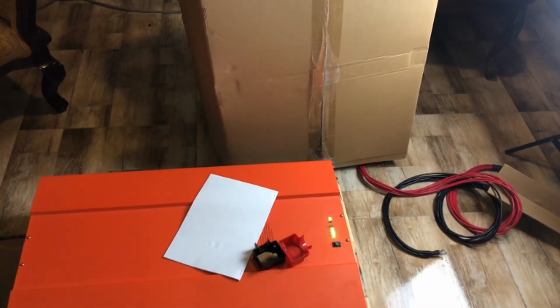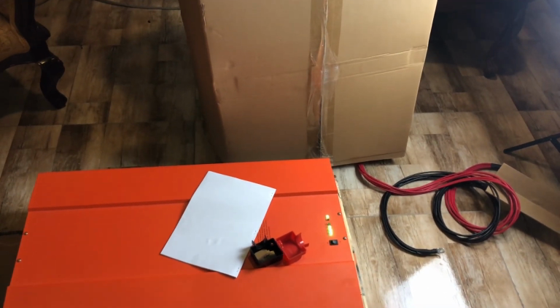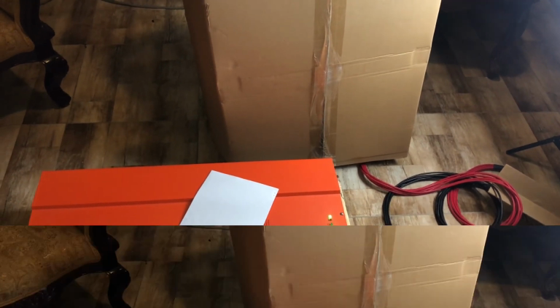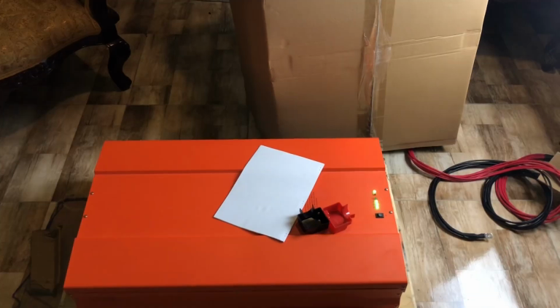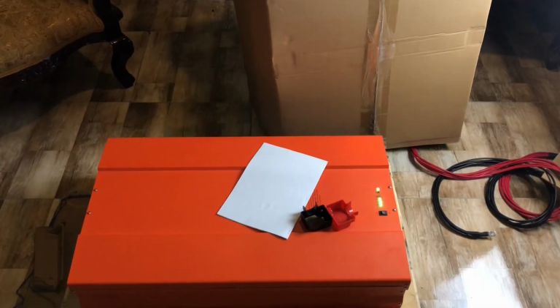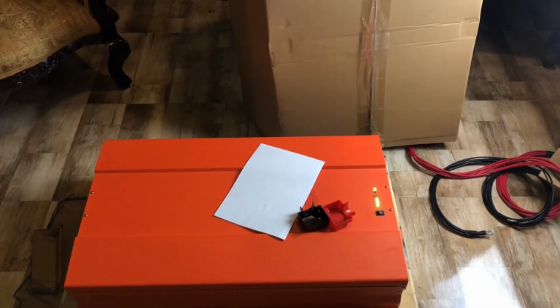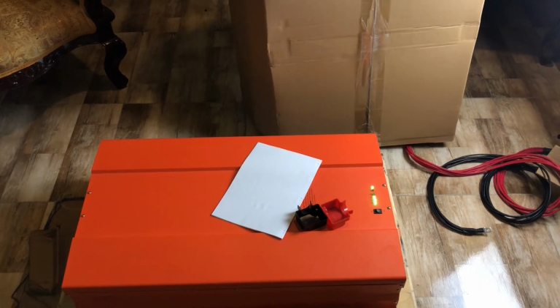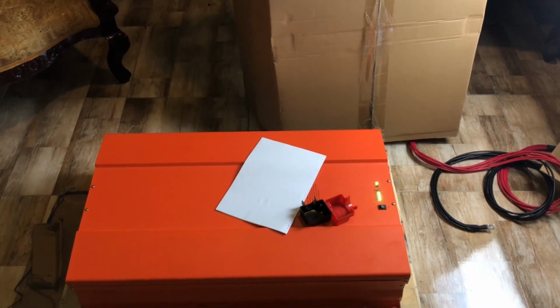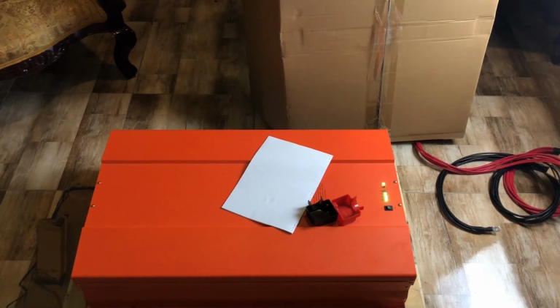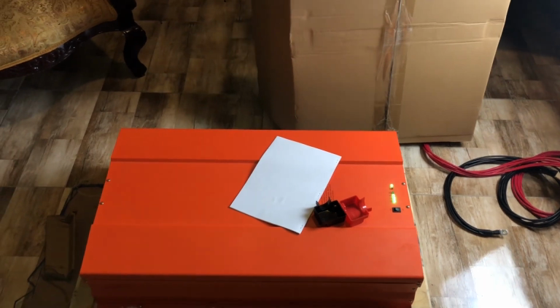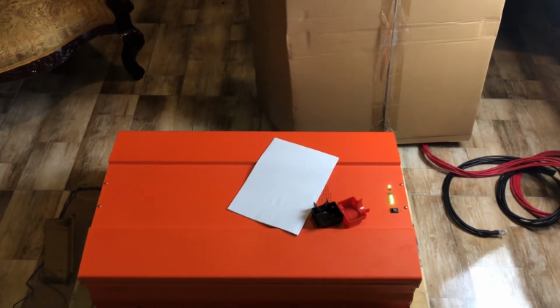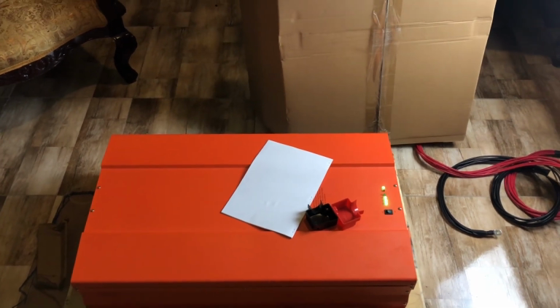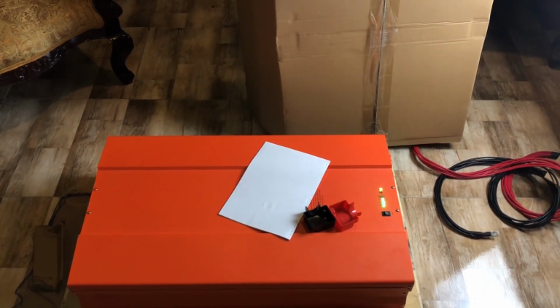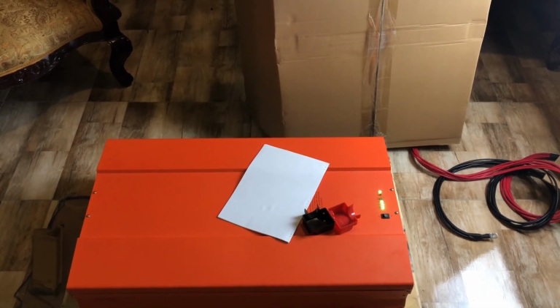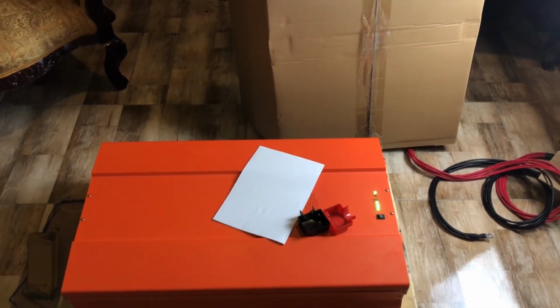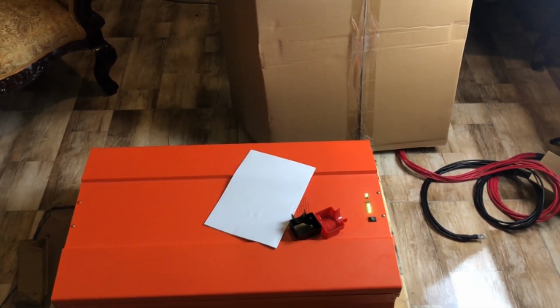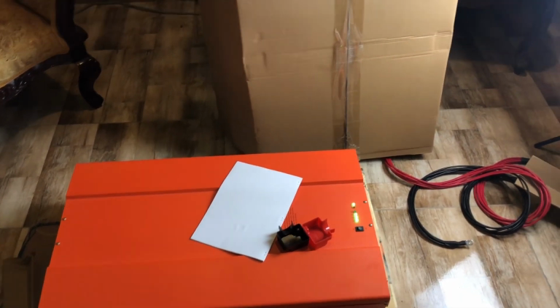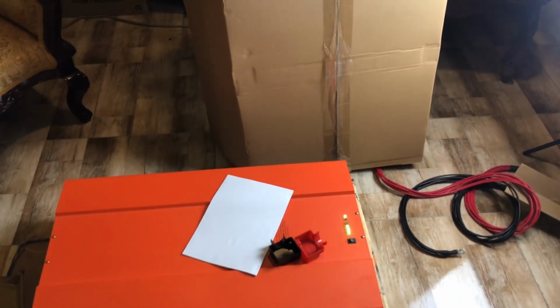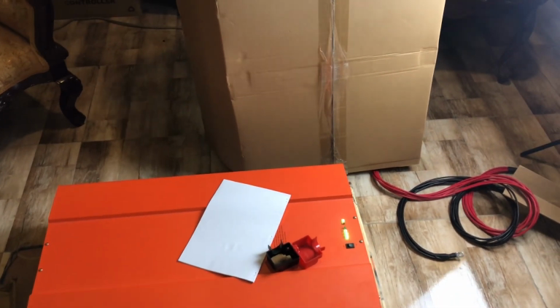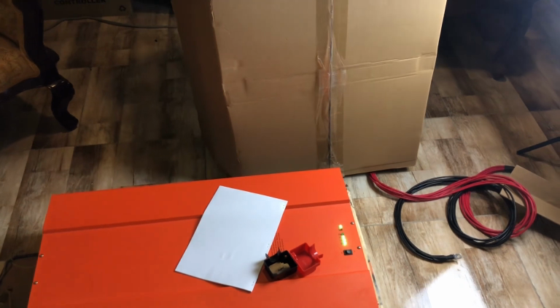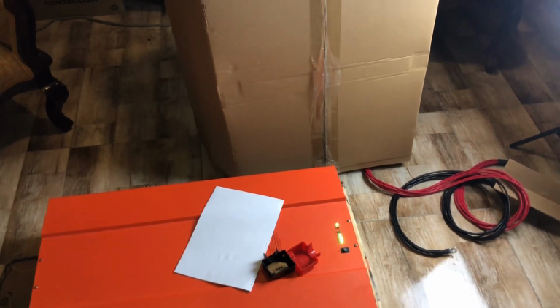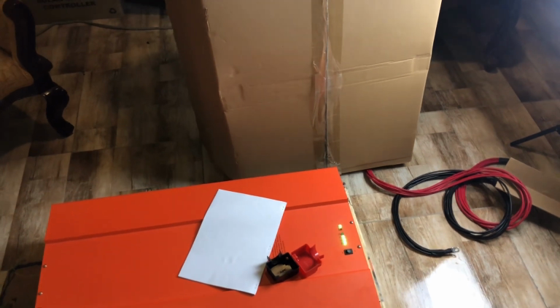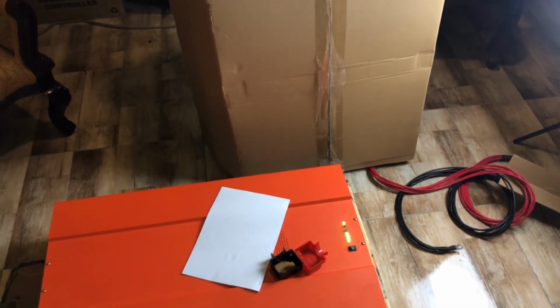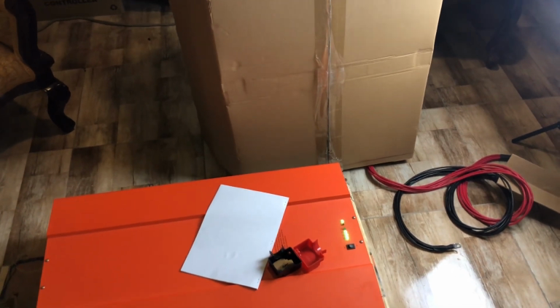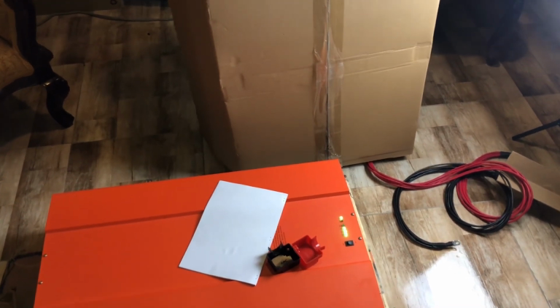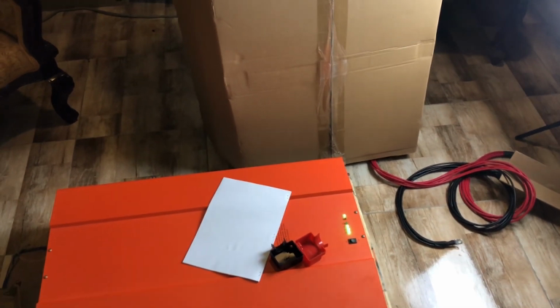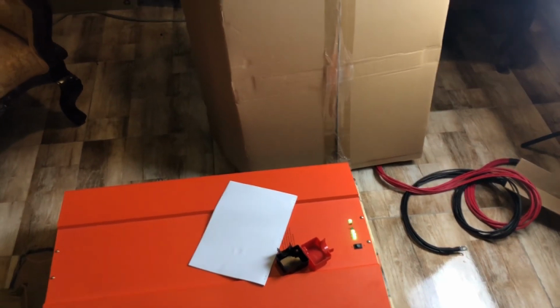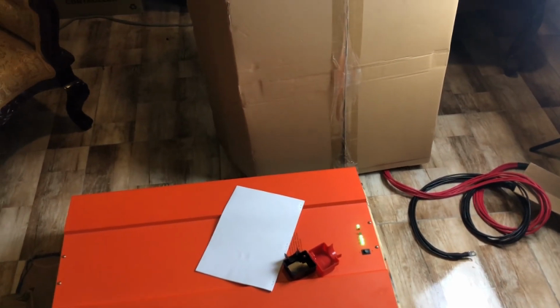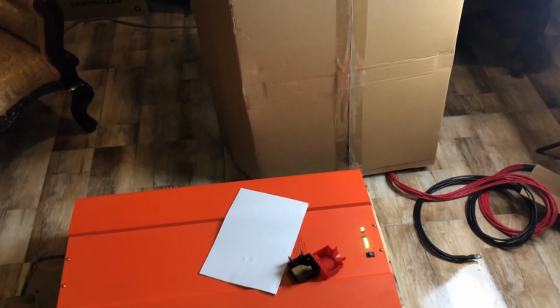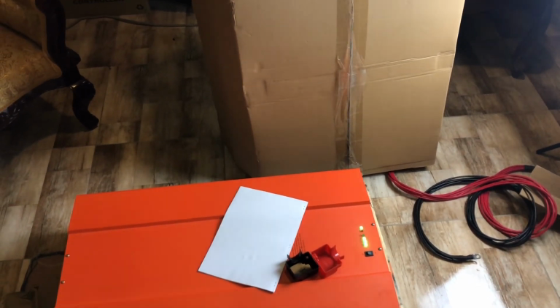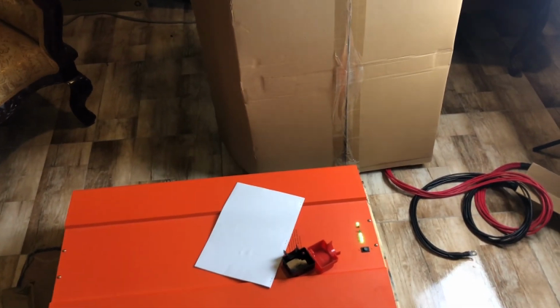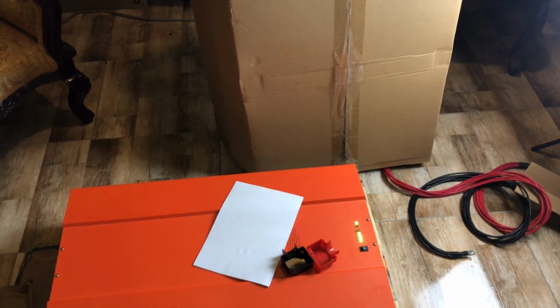So guys, this is the 10.24 kilowatt hour battery. Along with what I already have, this is going to be excellent!